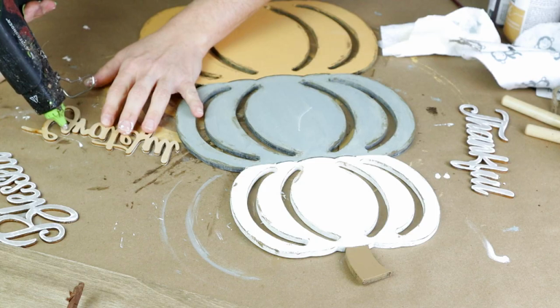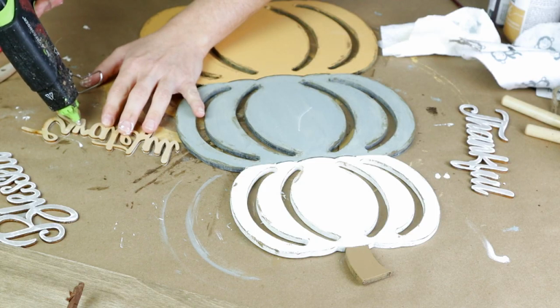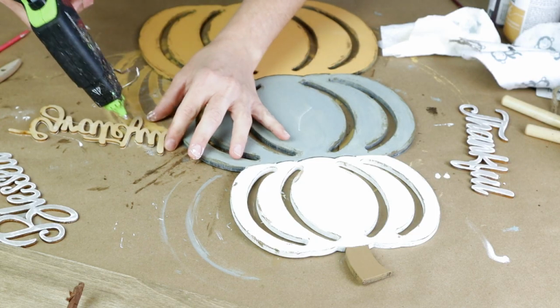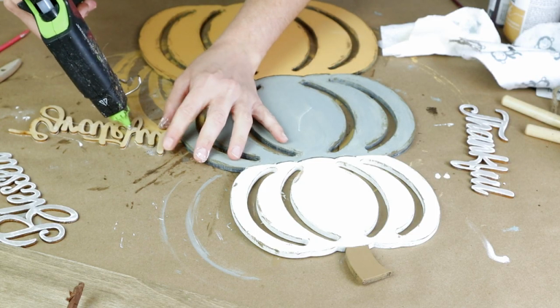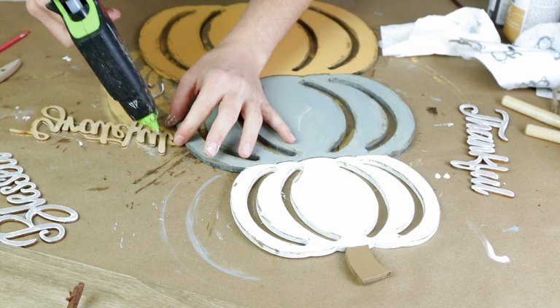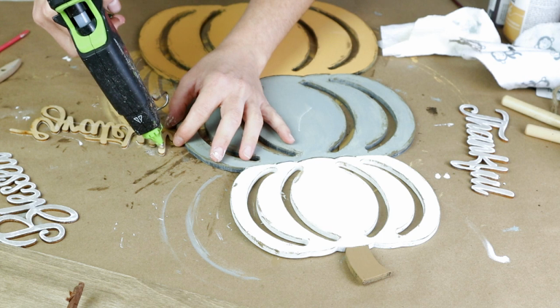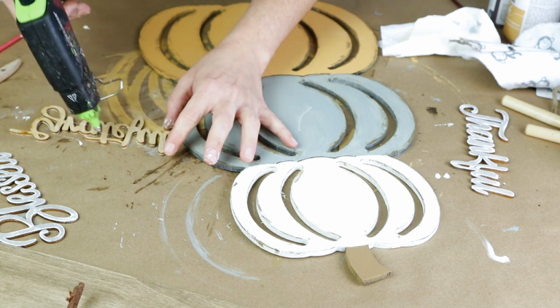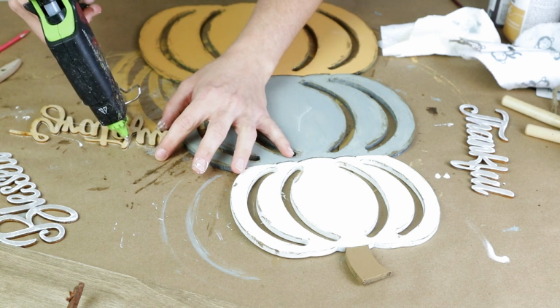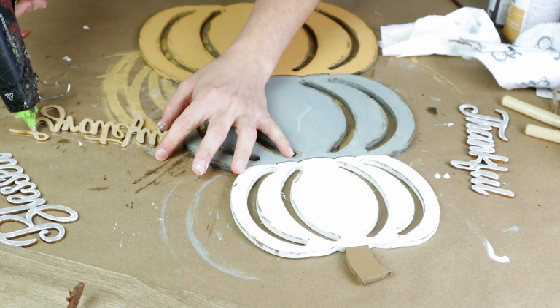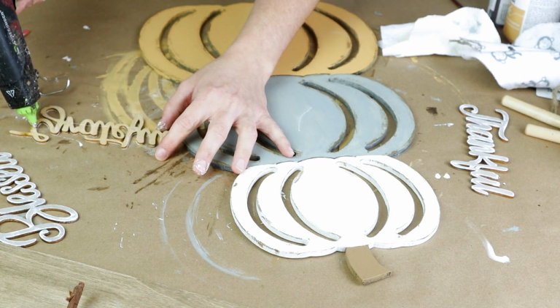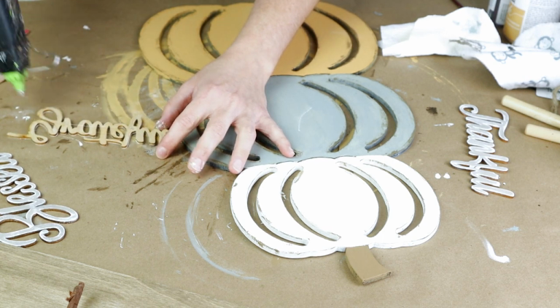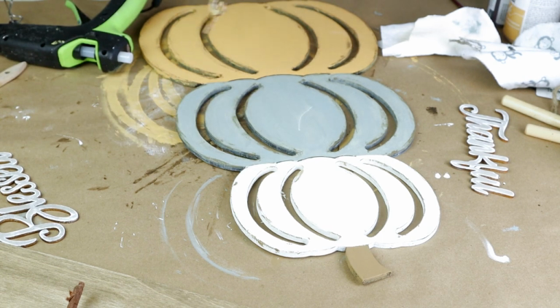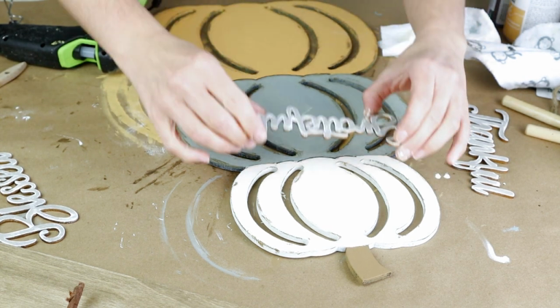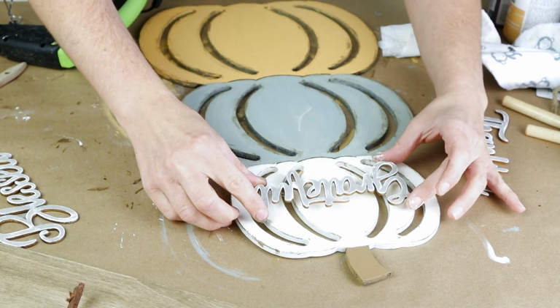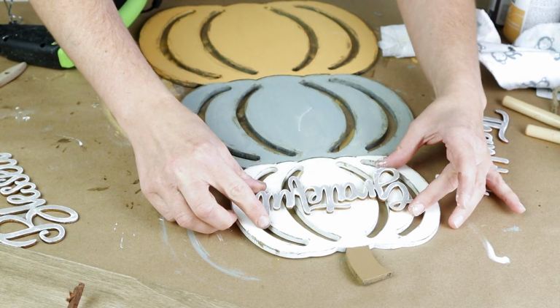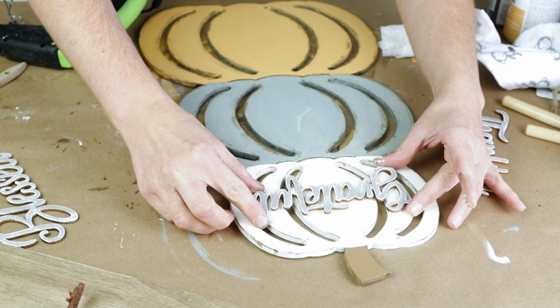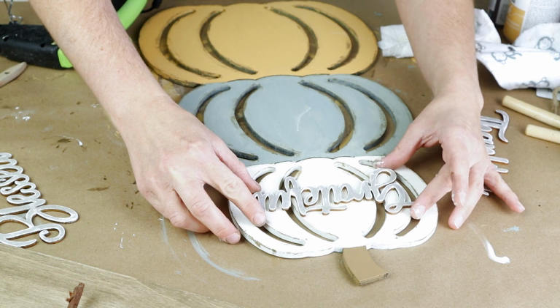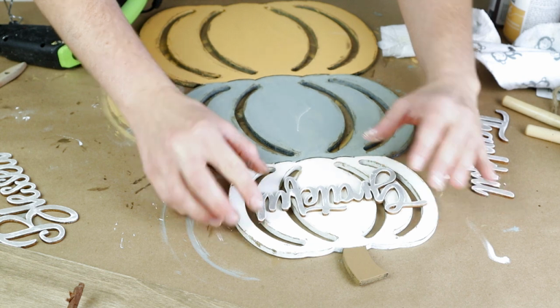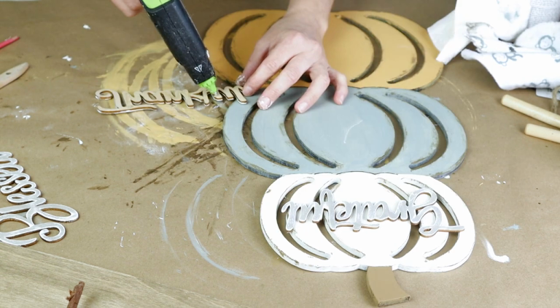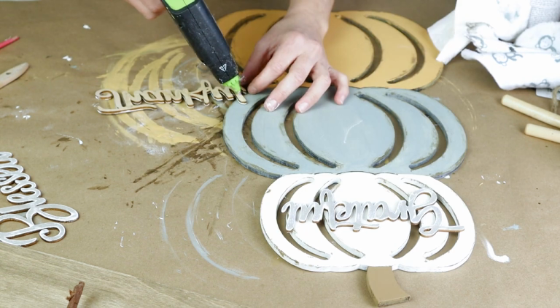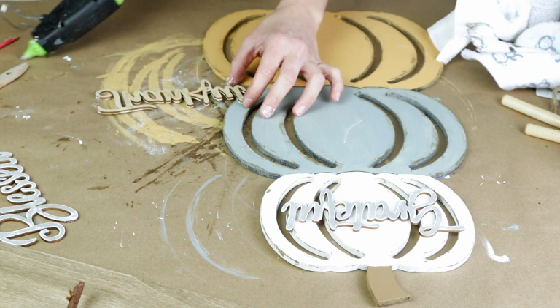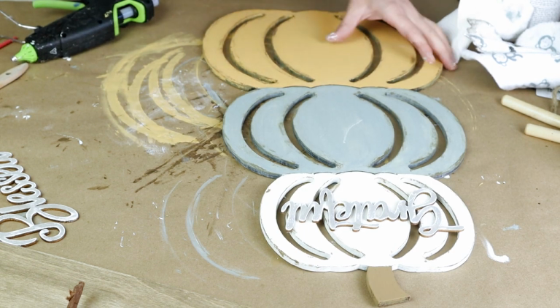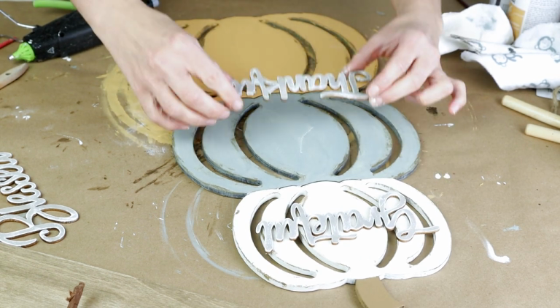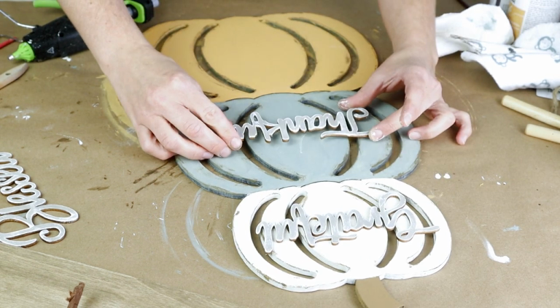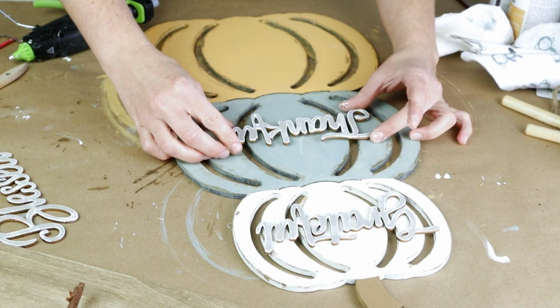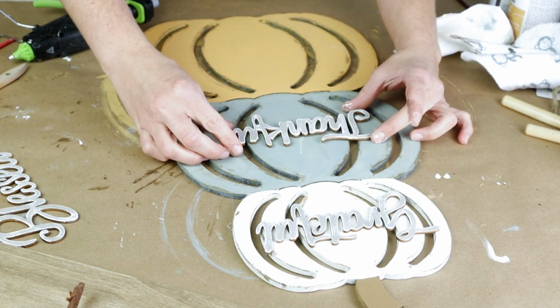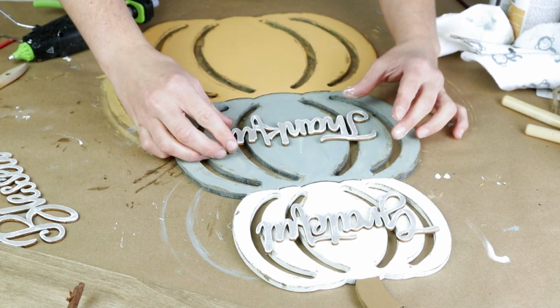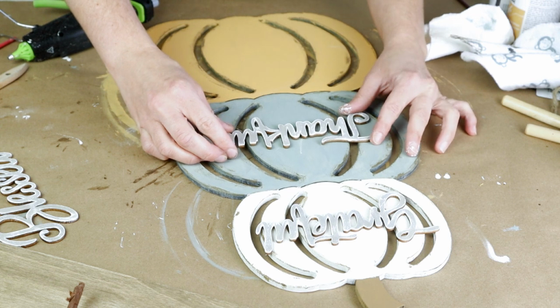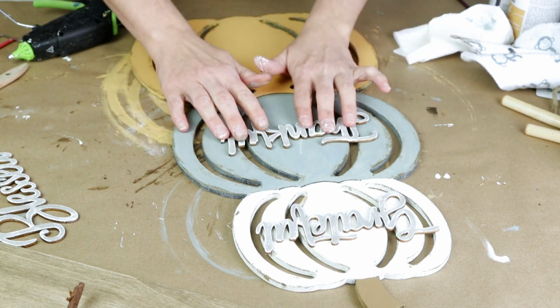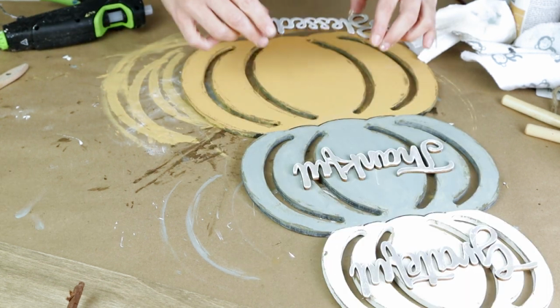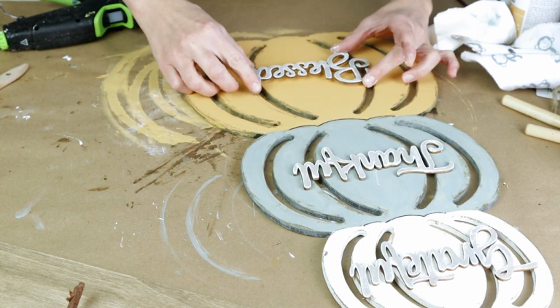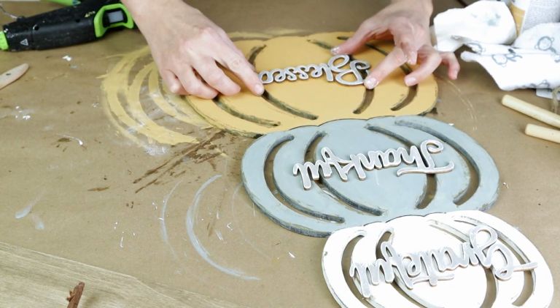Now it's time to attach all of my words. I'm using hot glue right on the back side of each word. On the top pumpkin I'm putting the word grateful, on the middle pumpkin I'm gluing the word thankful, and then for my very bottom pumpkin I'm gluing the word blessed.